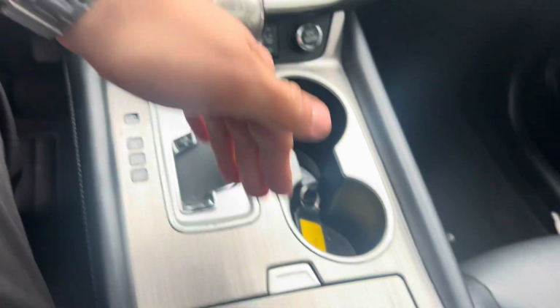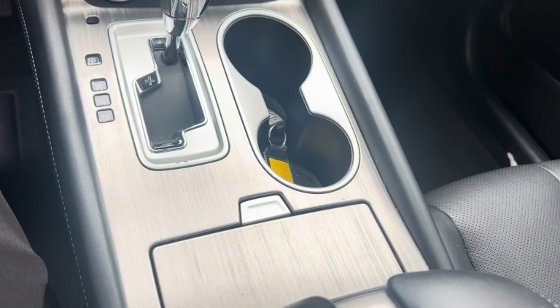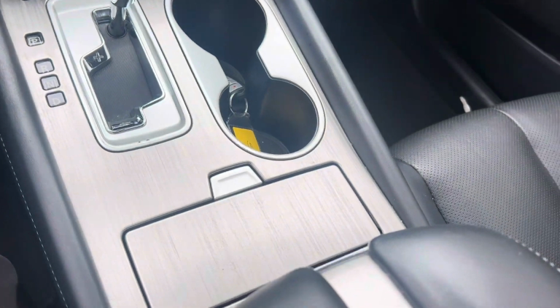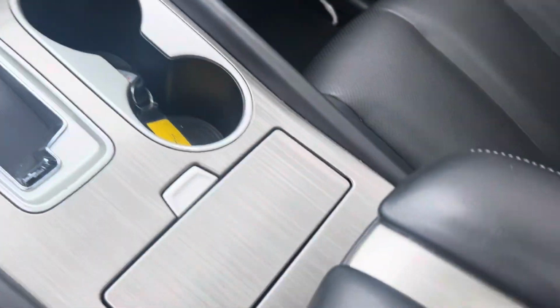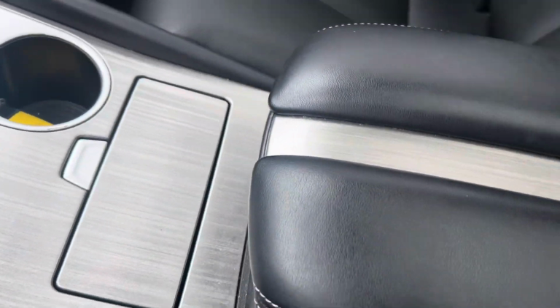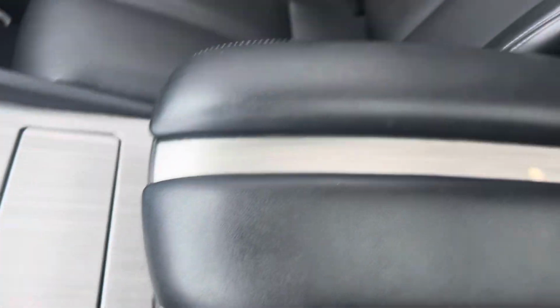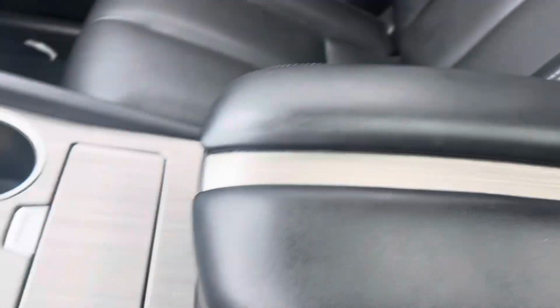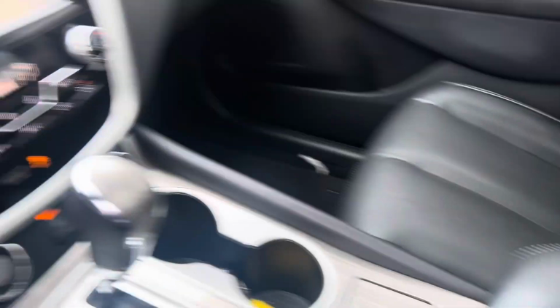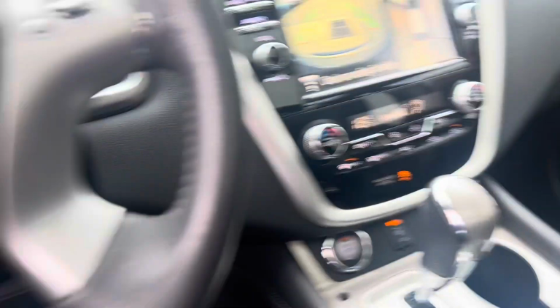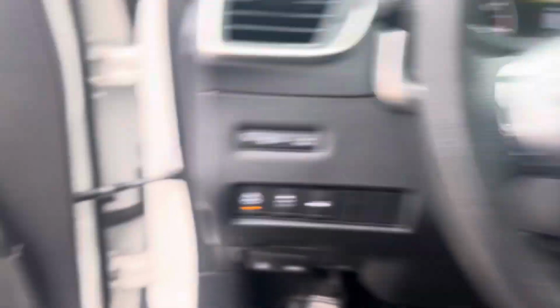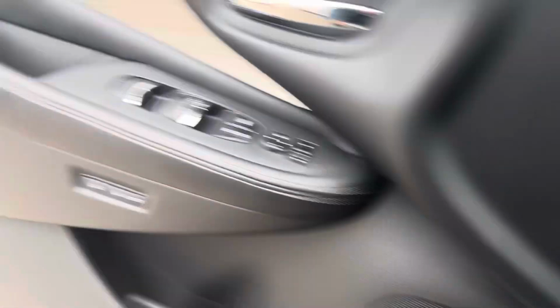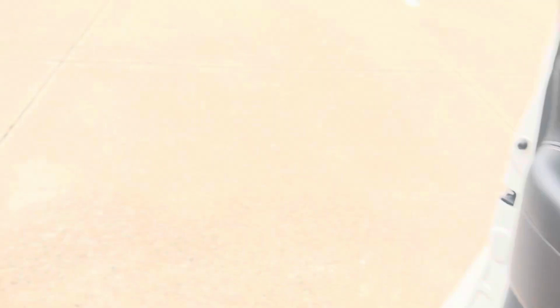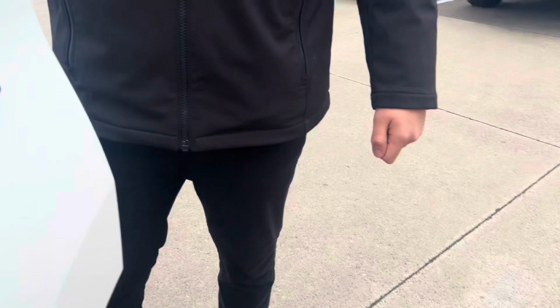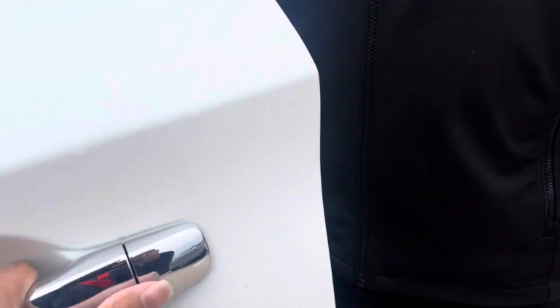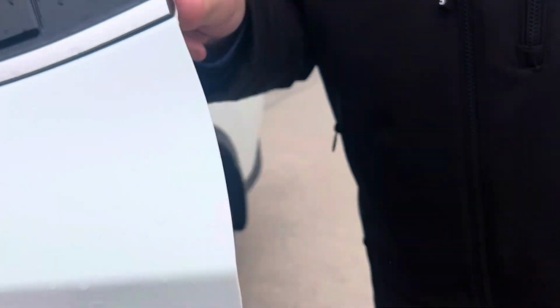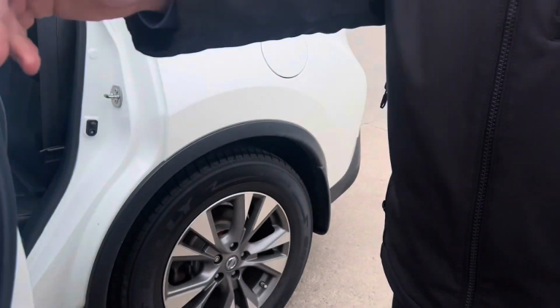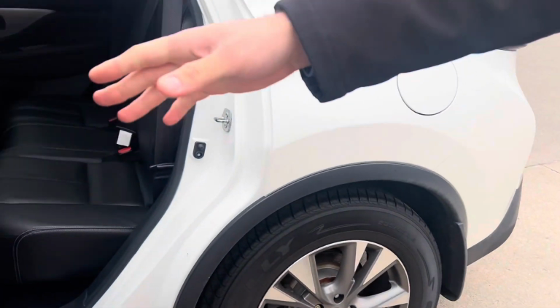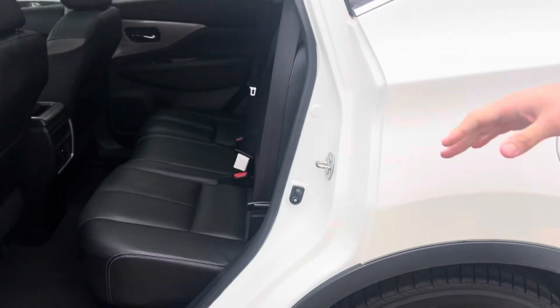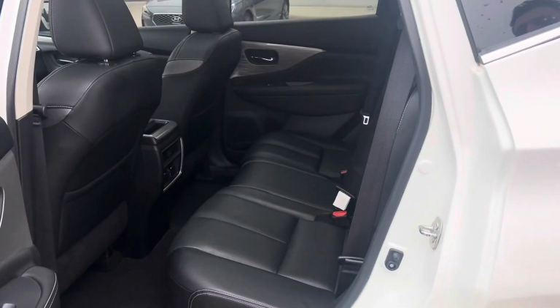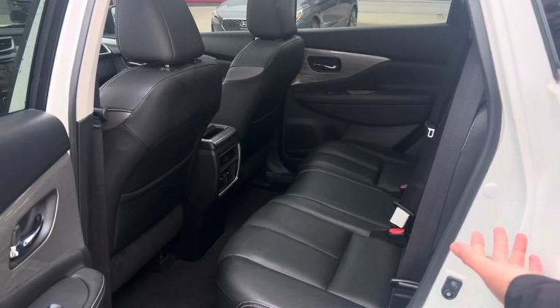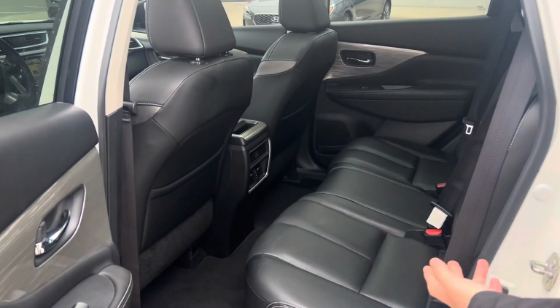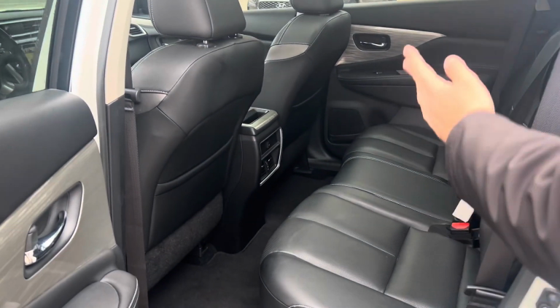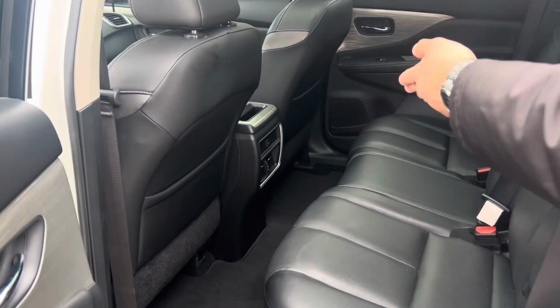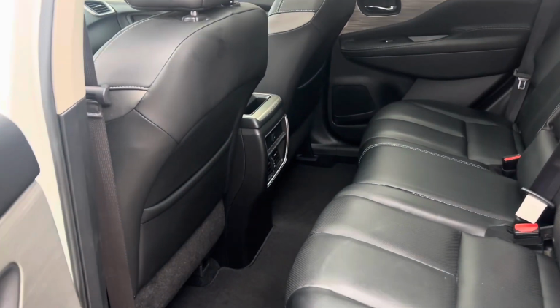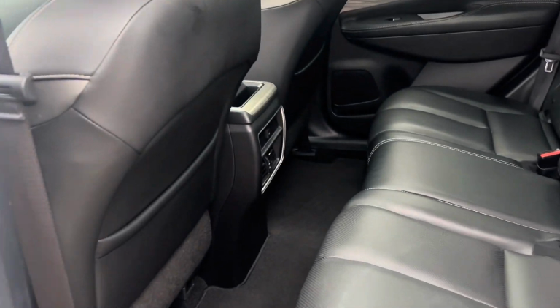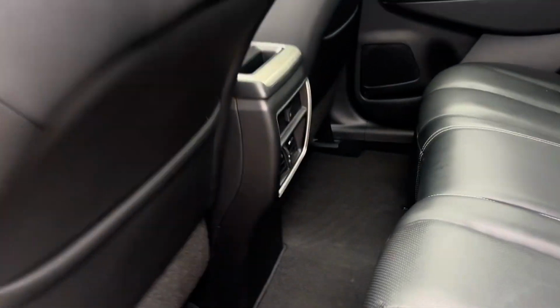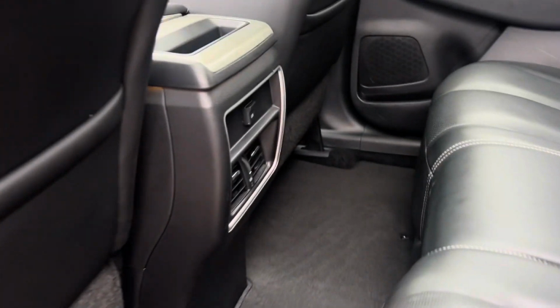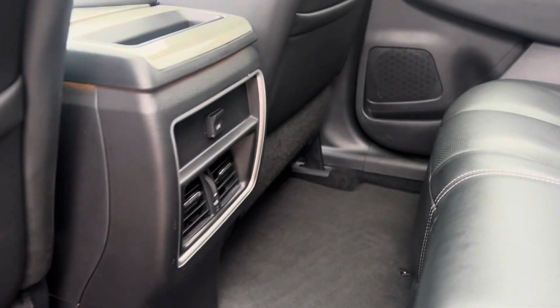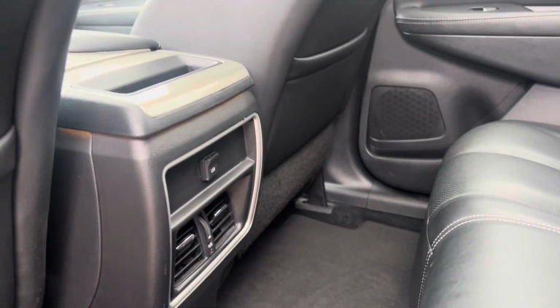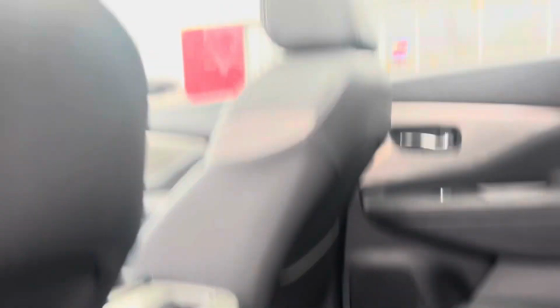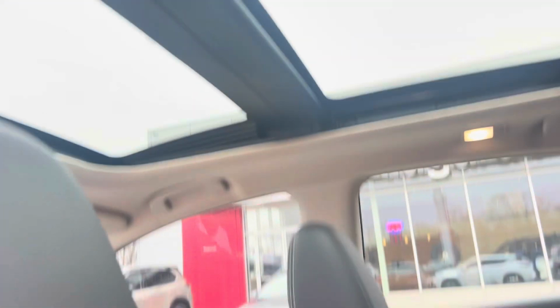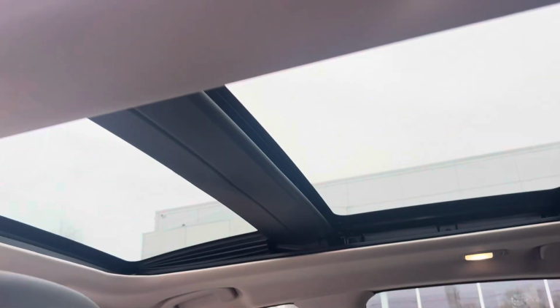Once we step into the back of the vehicle — again, this is a Murano, a very spacious SUV — it comes with heated rear seats as well. You also have a USB port back here. When you look above, it does come with a panoramic moonroof.